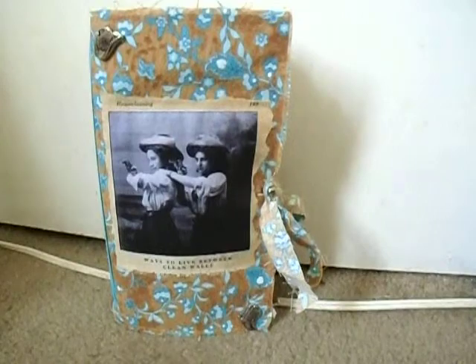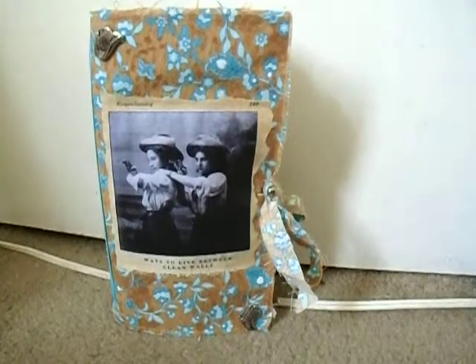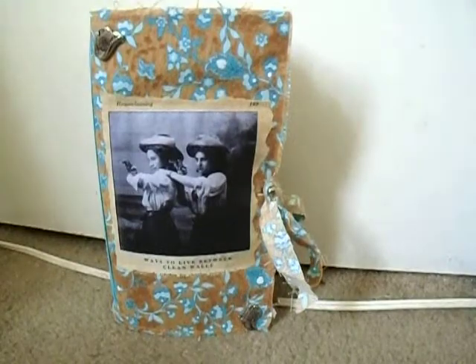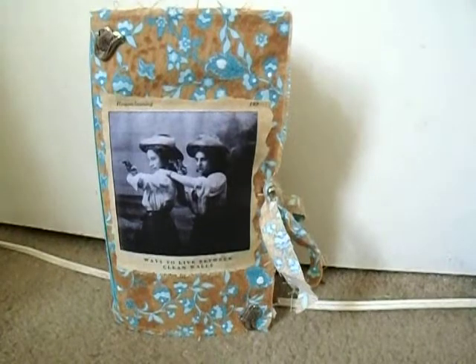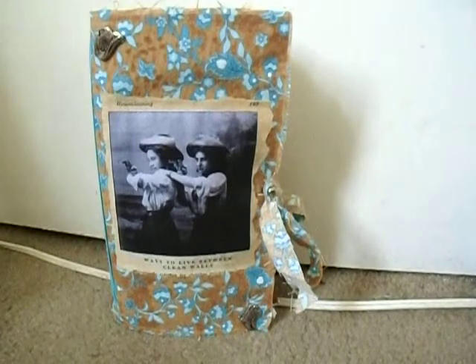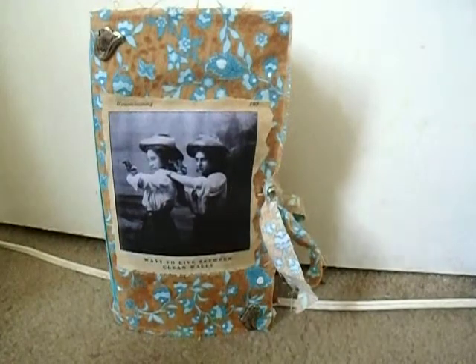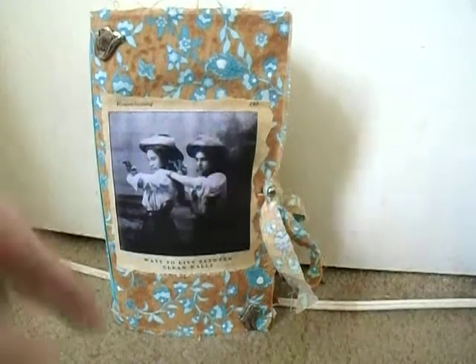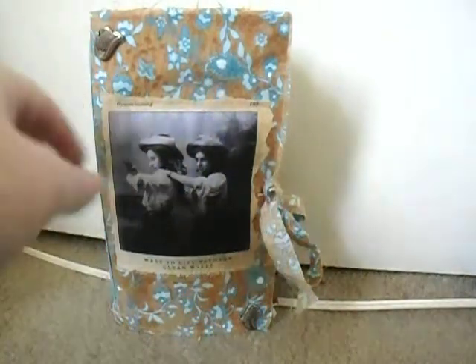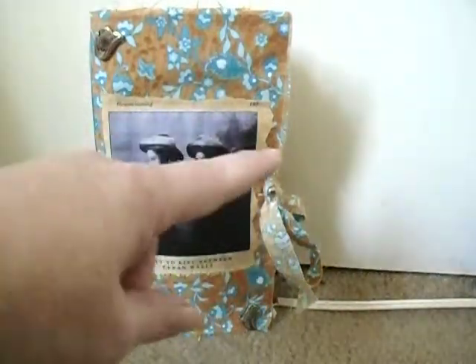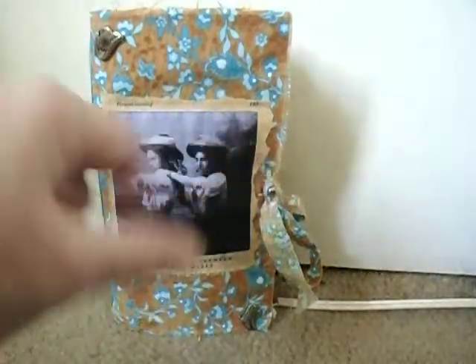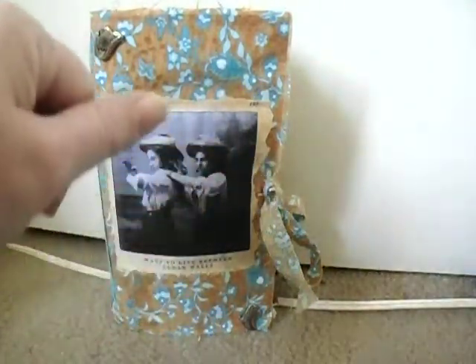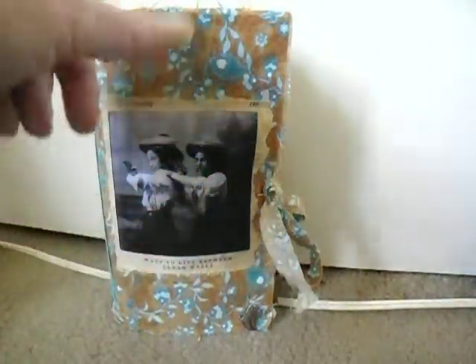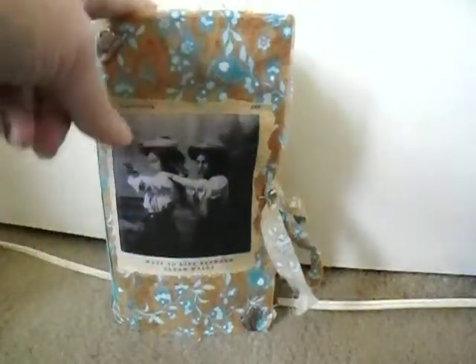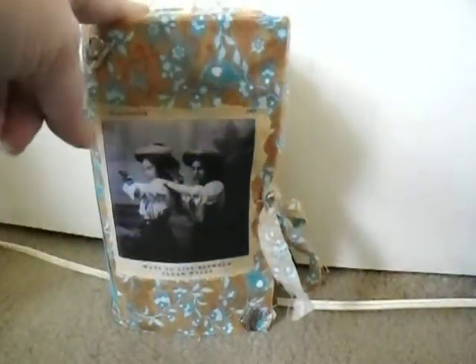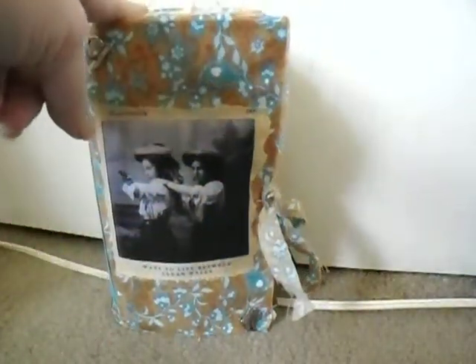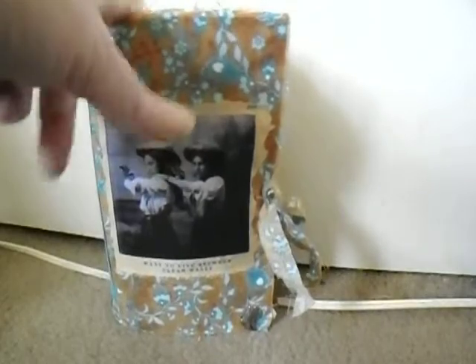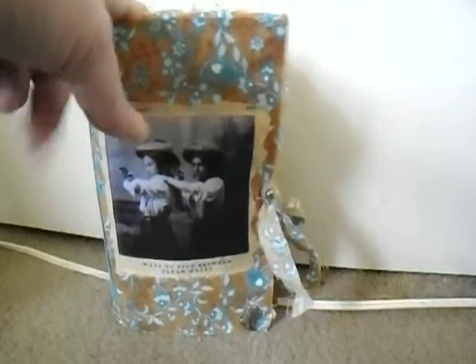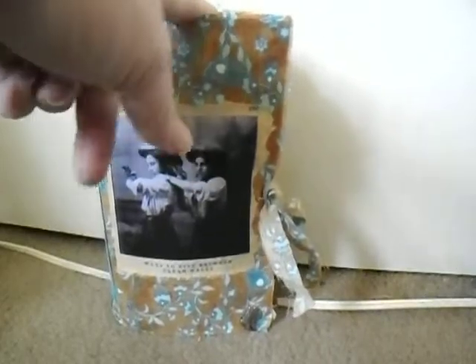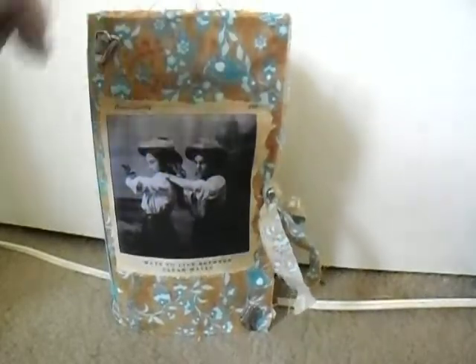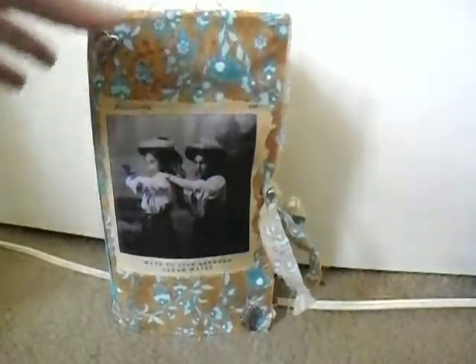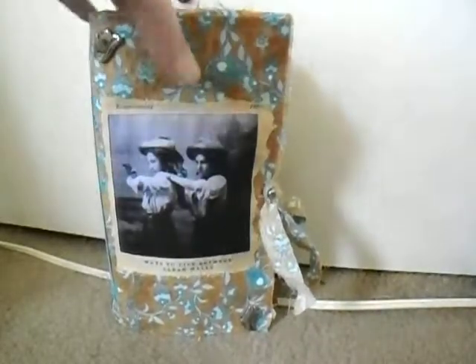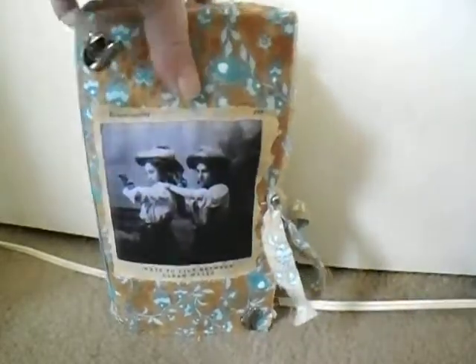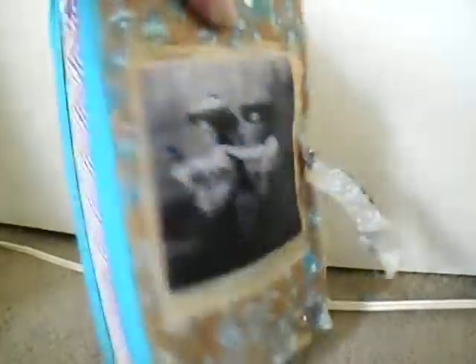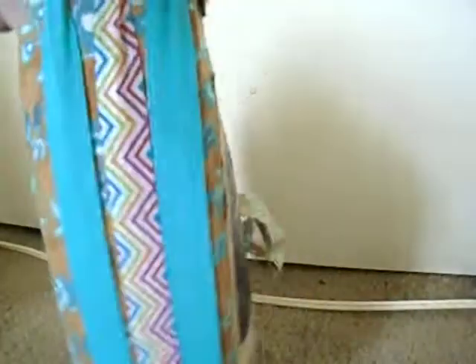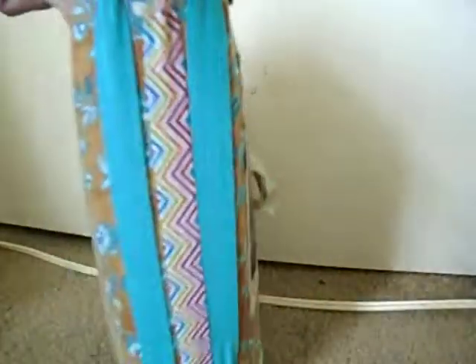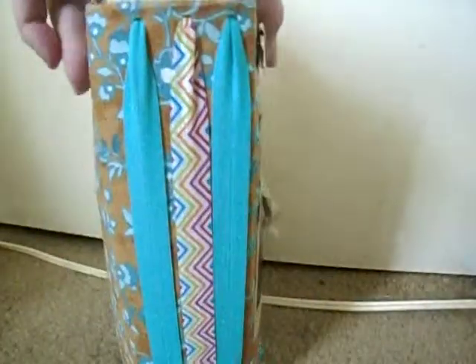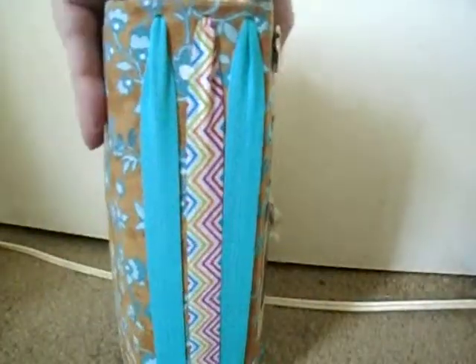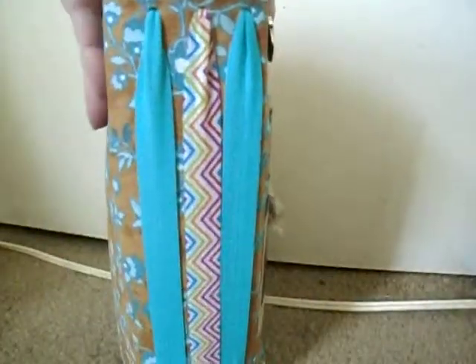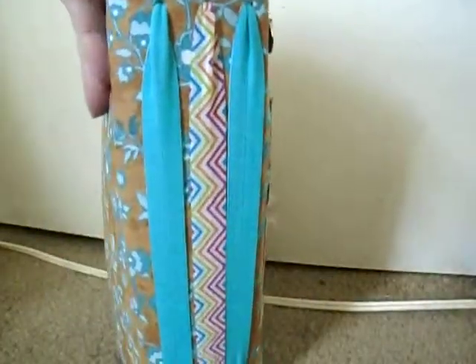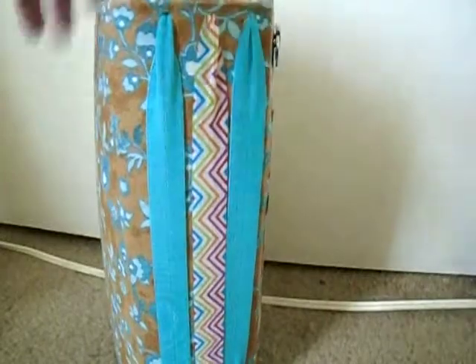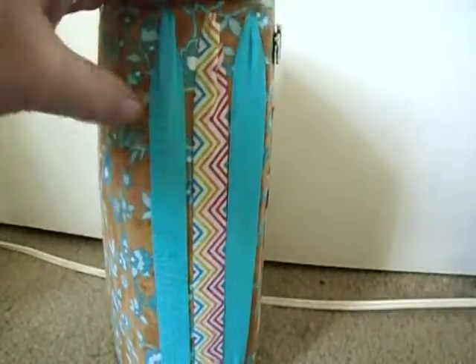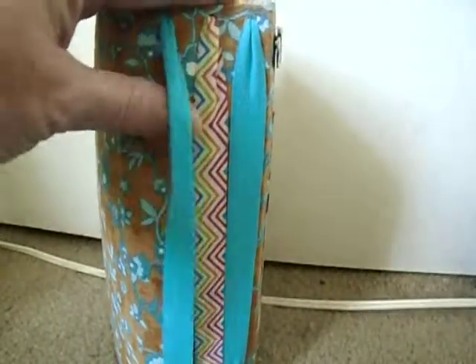These are my traveler's notebooks. They measure eight and a half by four and a half. Pages inside are eight and a half by four and a quarter. It has a two and a half inch spine with elastic.